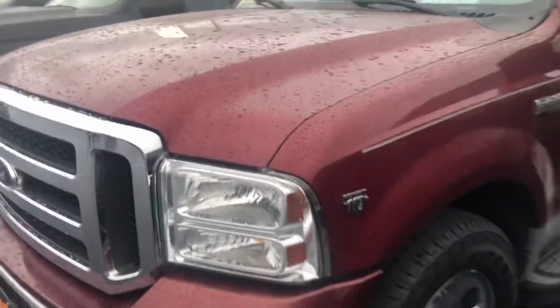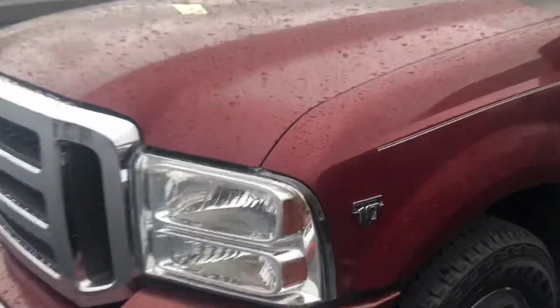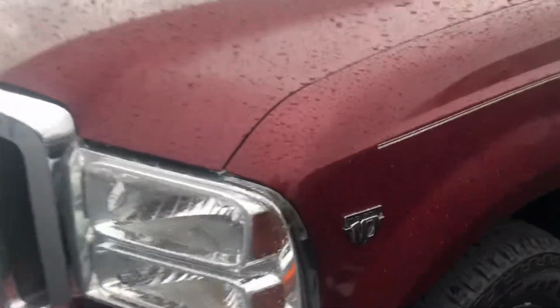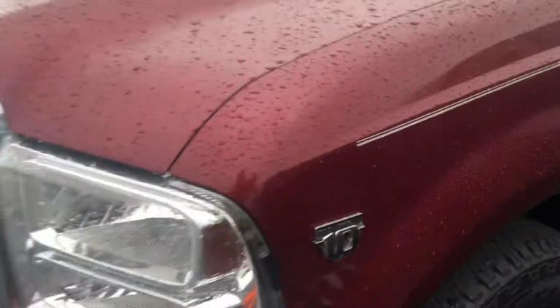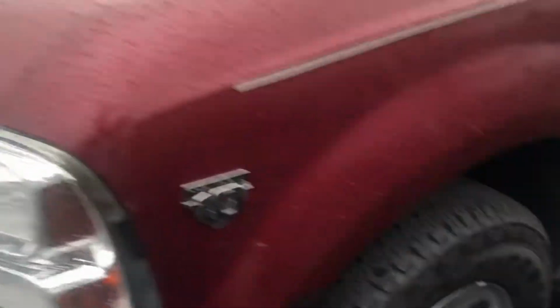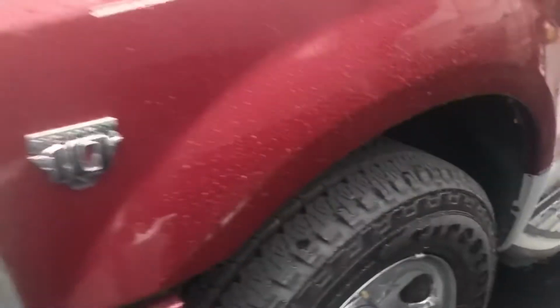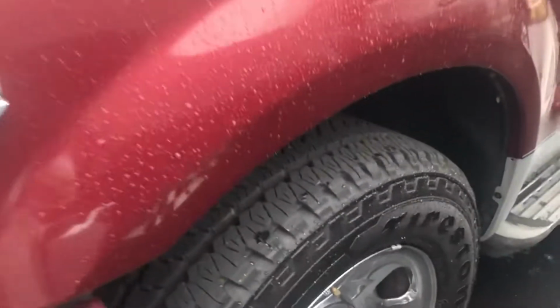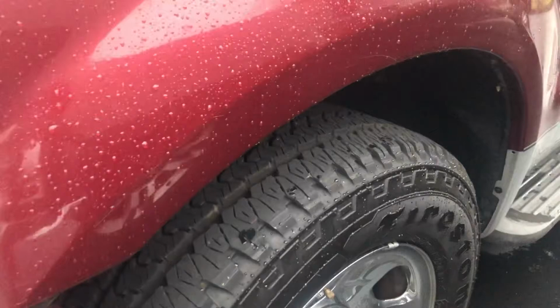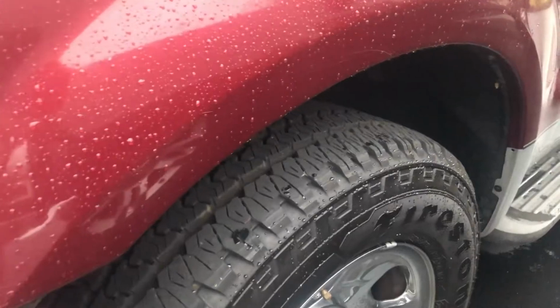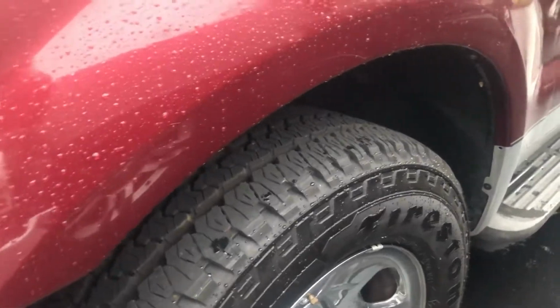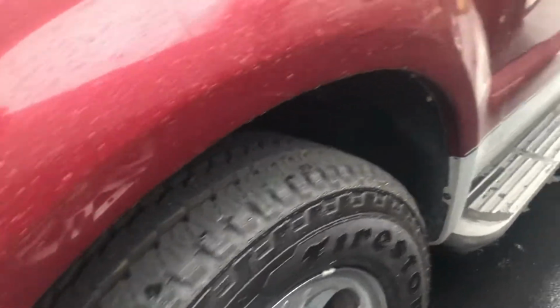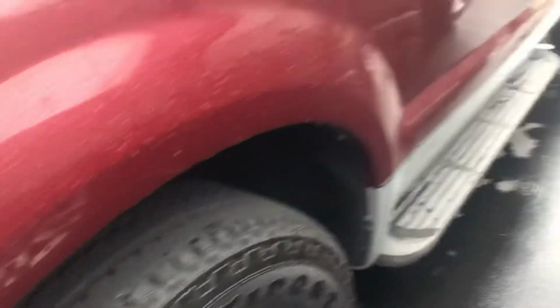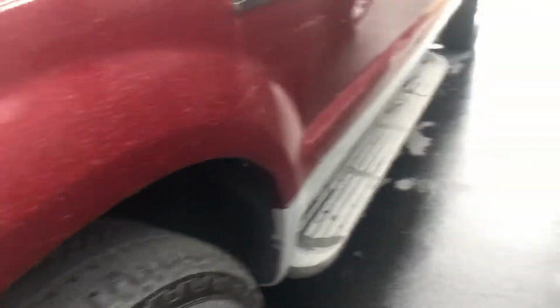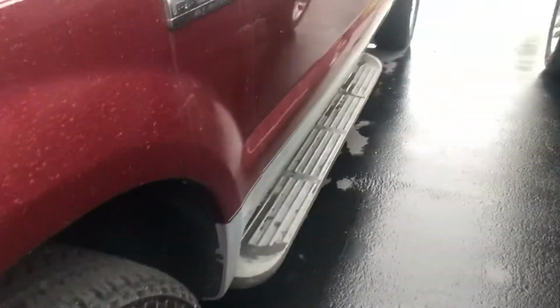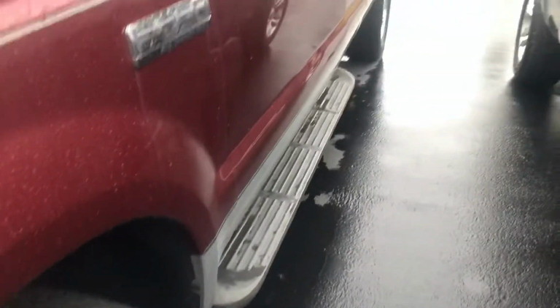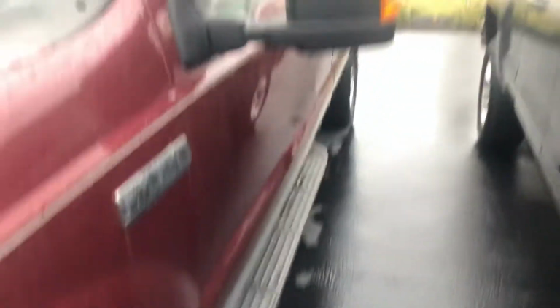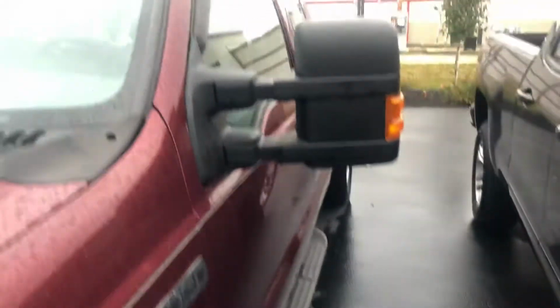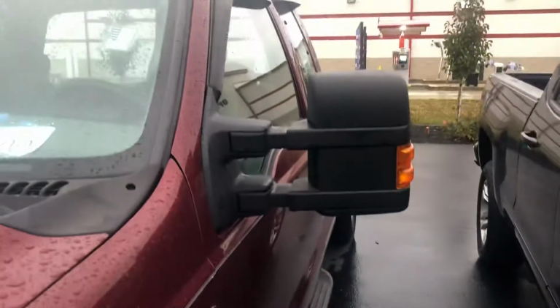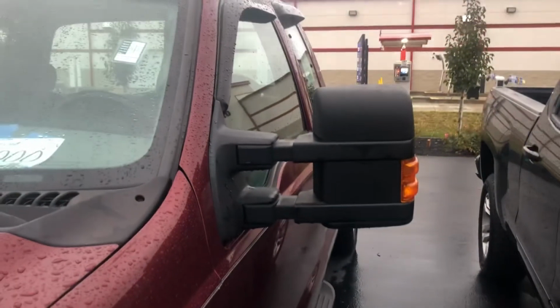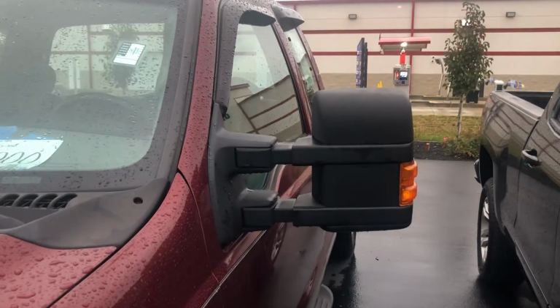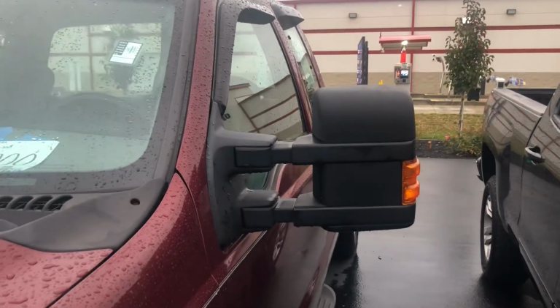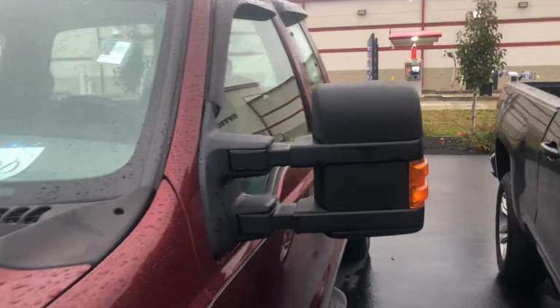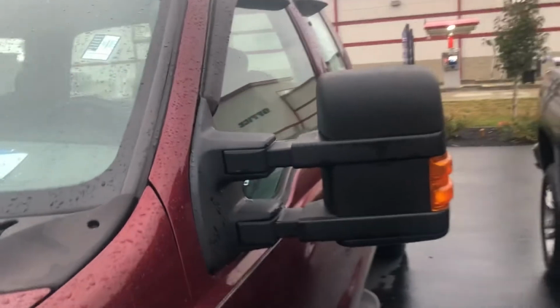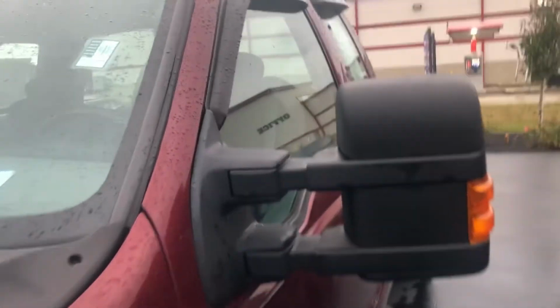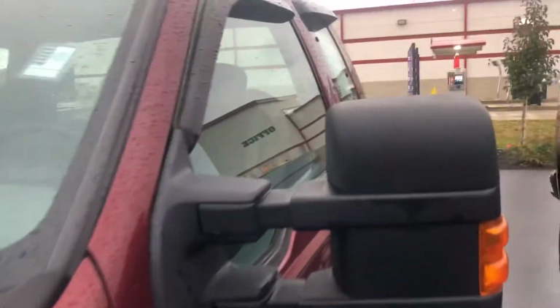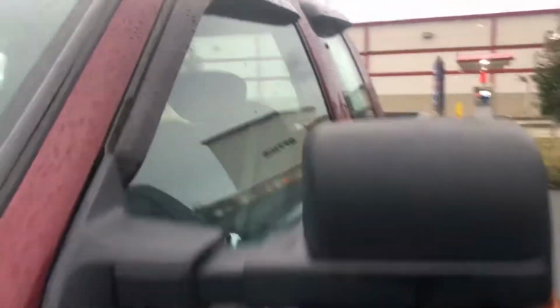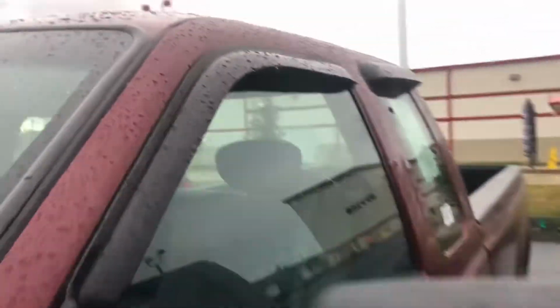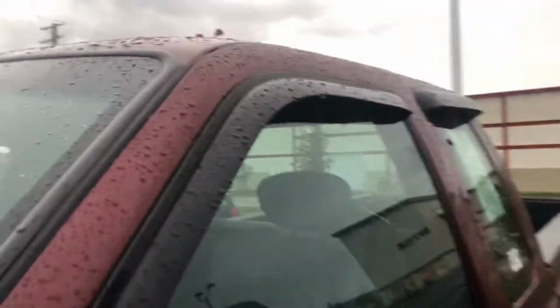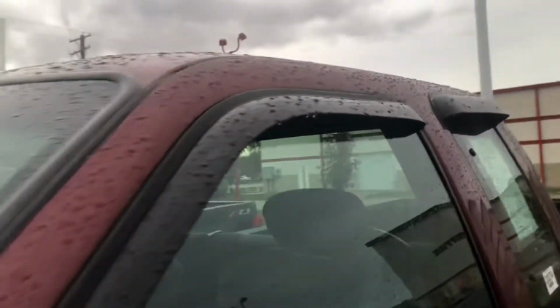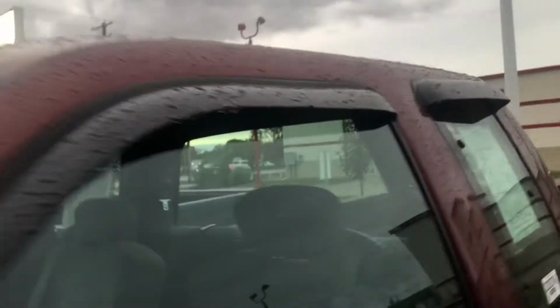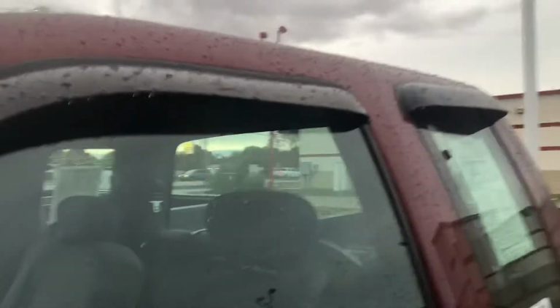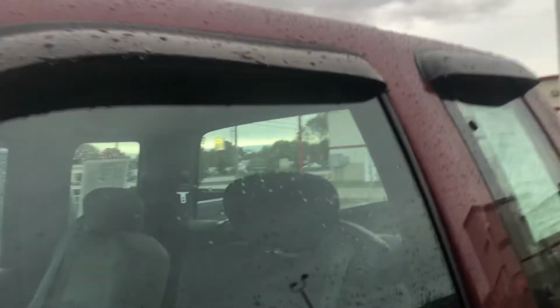It's got the V10, good tires all the way around, running boards, the tow mirrors, and it's got the sun visors on the windows.